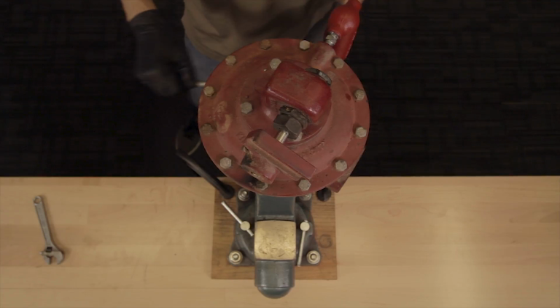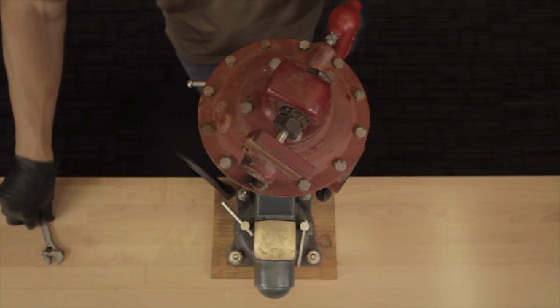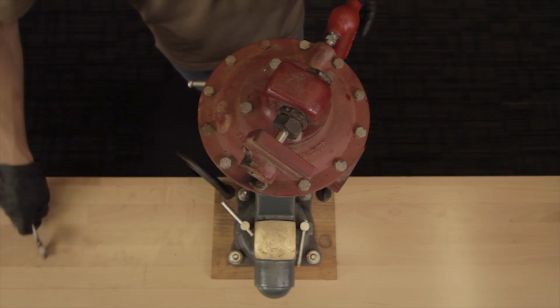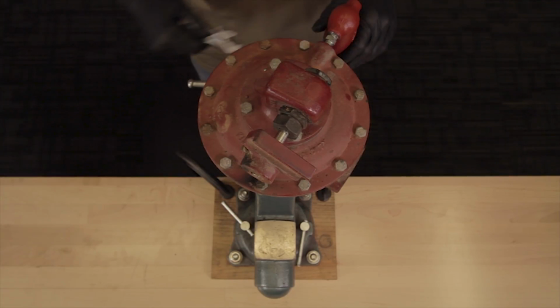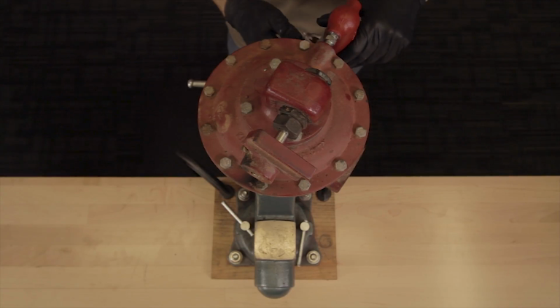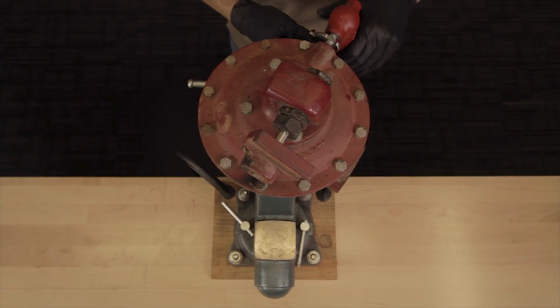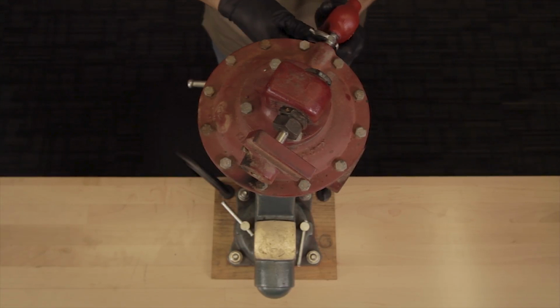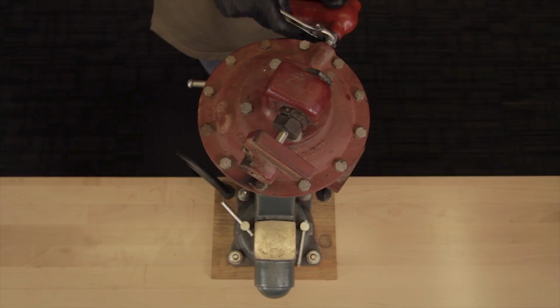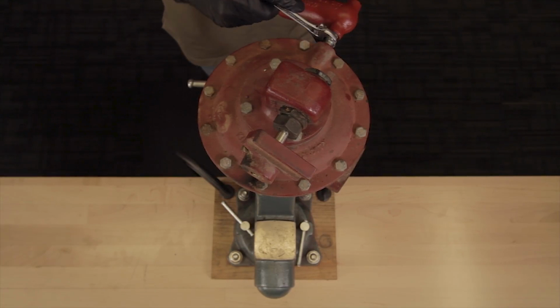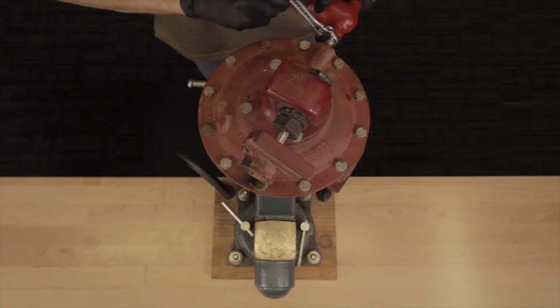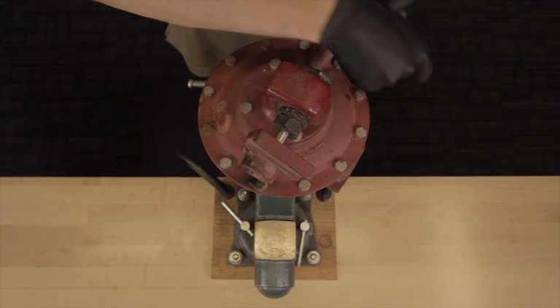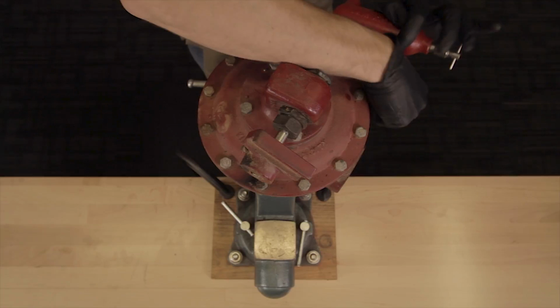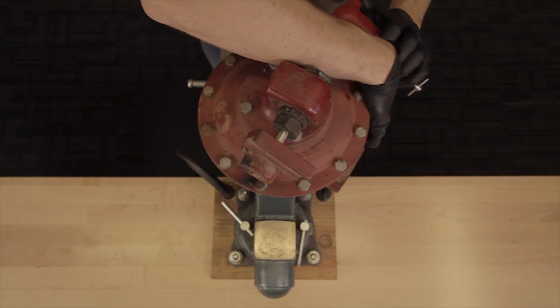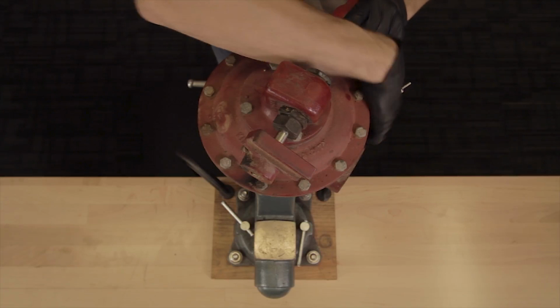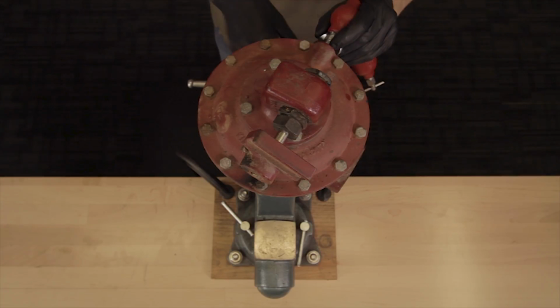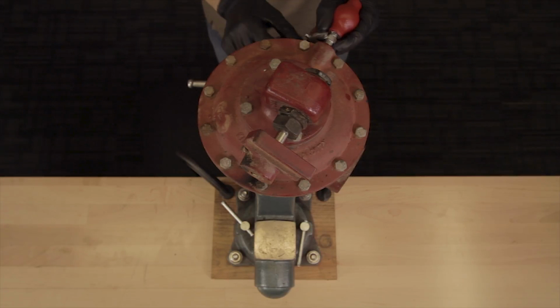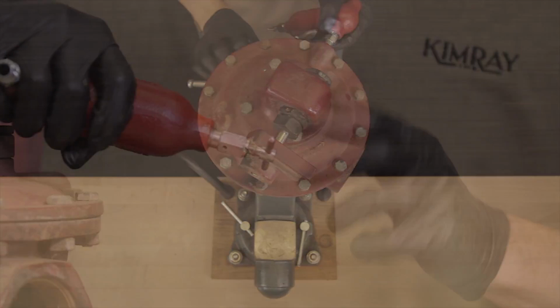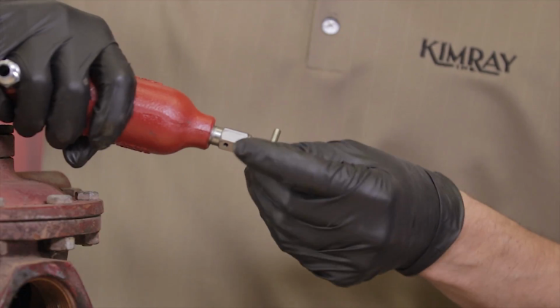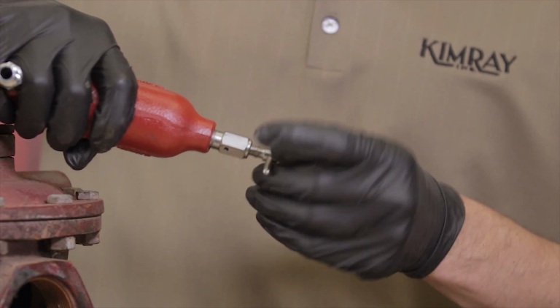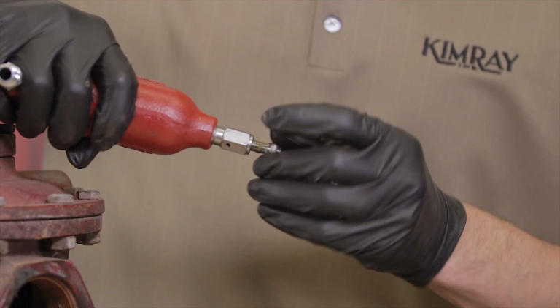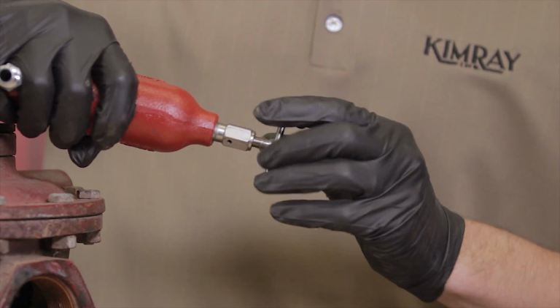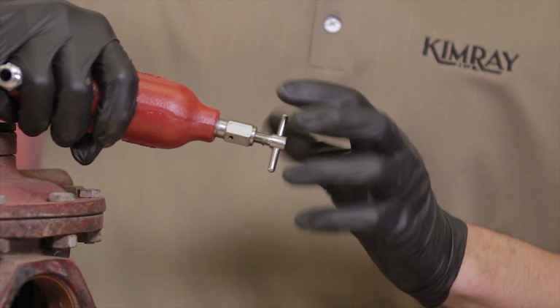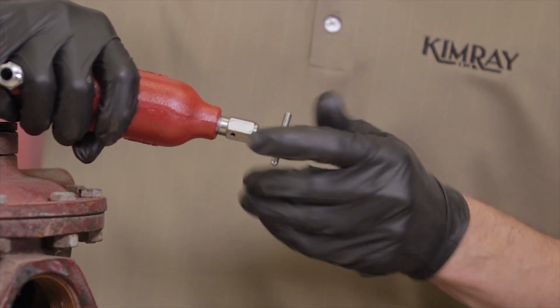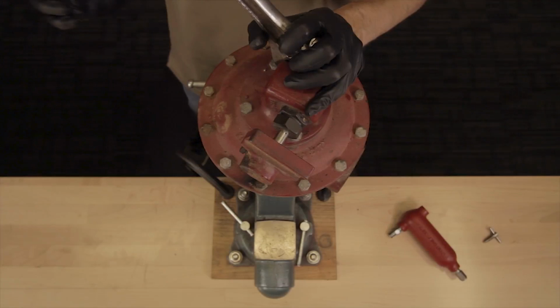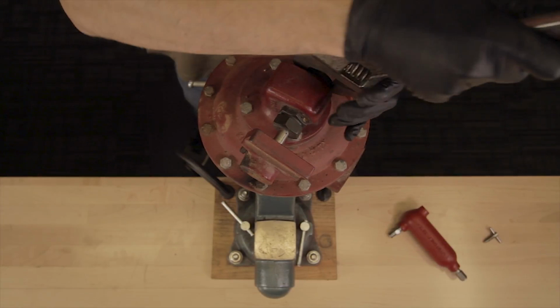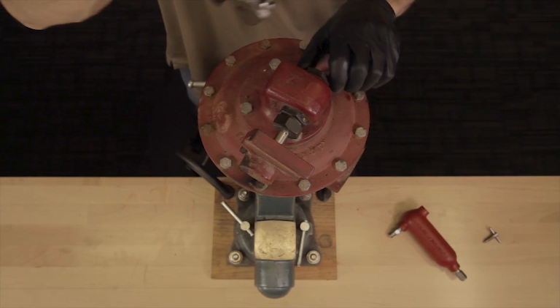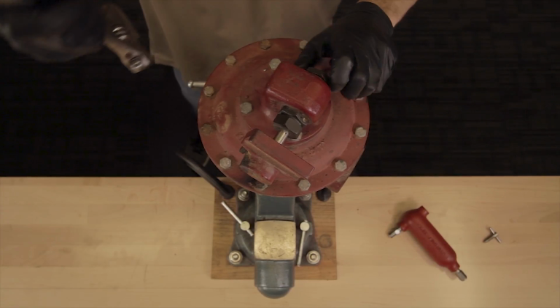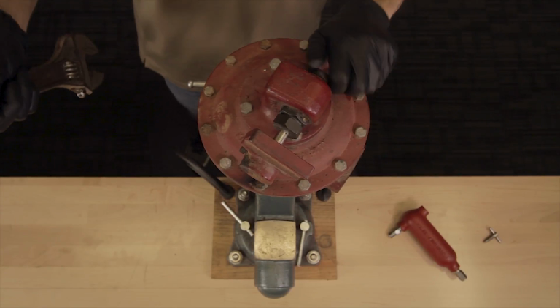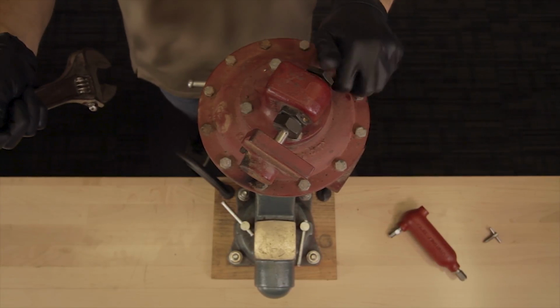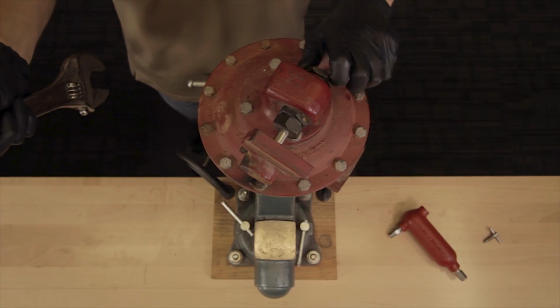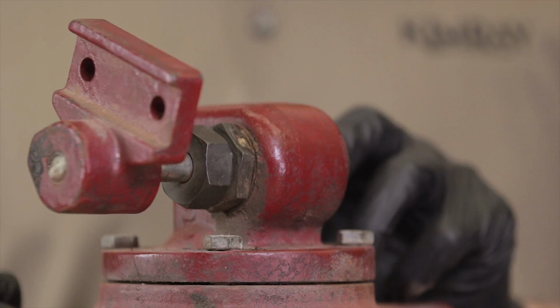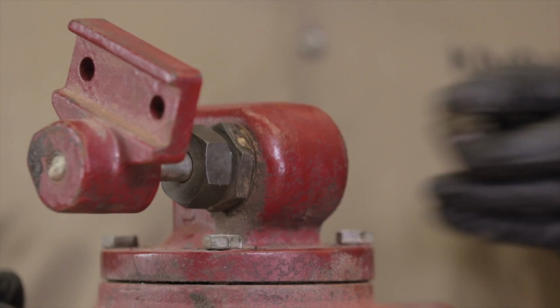Start by securing the valve in a vise. Unscrew the nipple with drip pot attached and remove the bleed valve from the drip pot. If you have an original hub design, you will need to remove the trunnion plug.